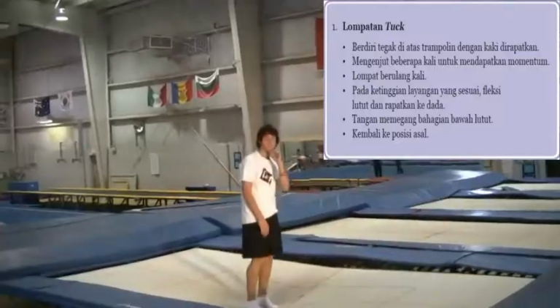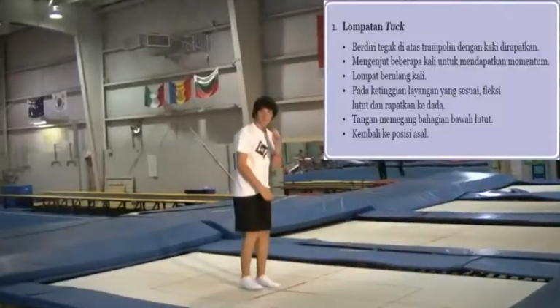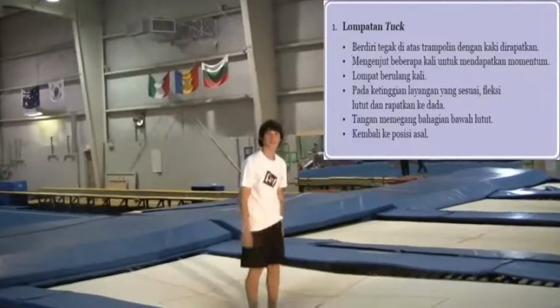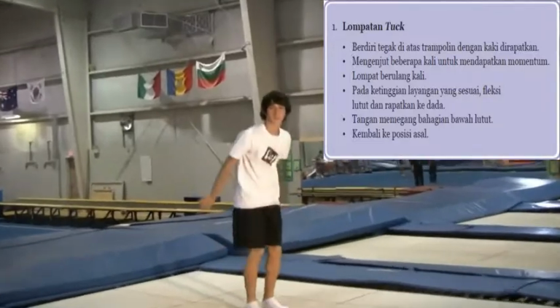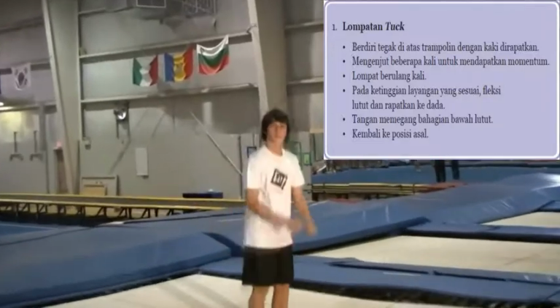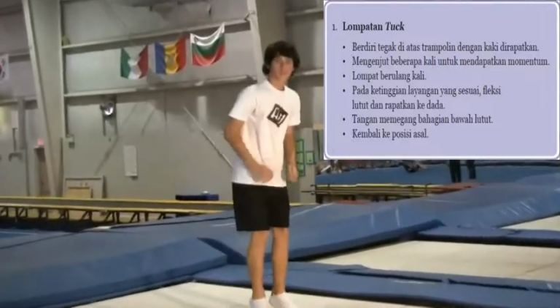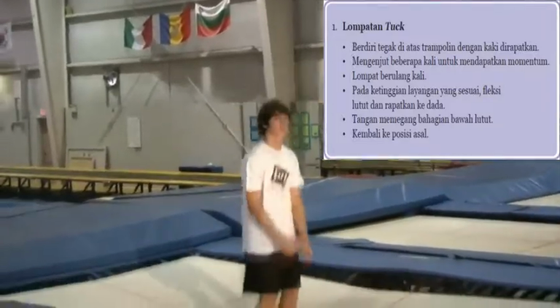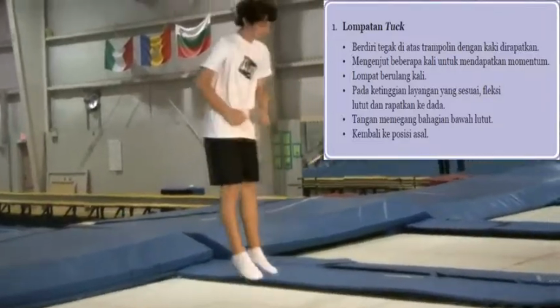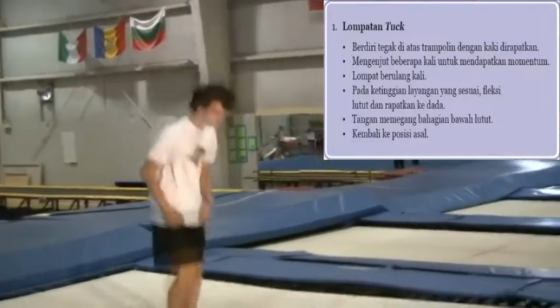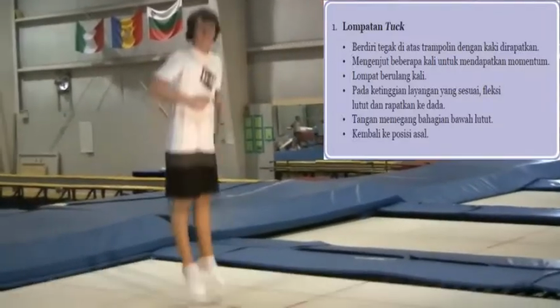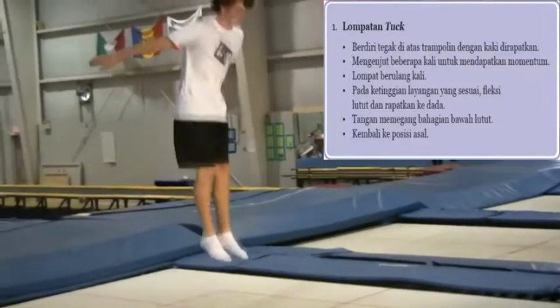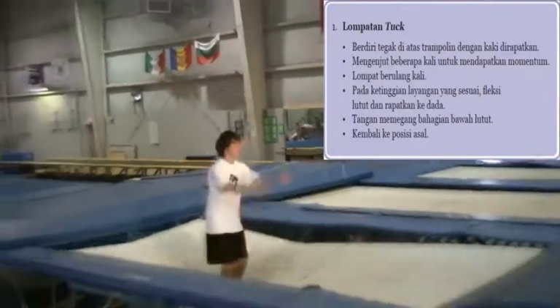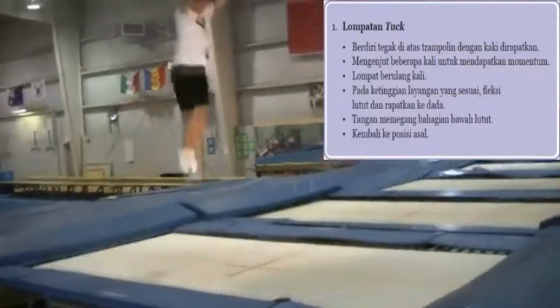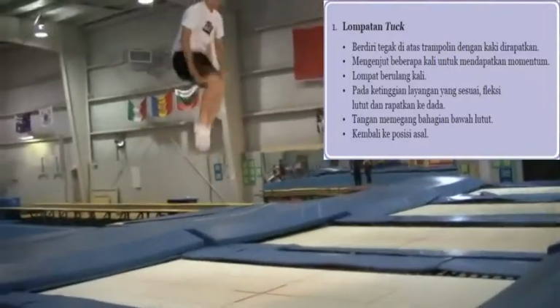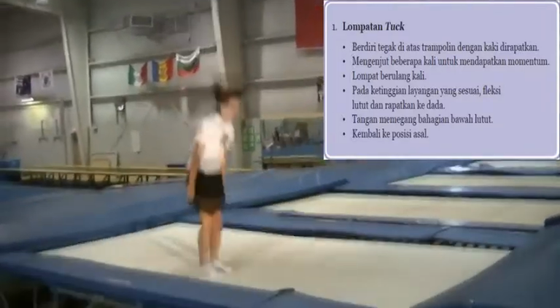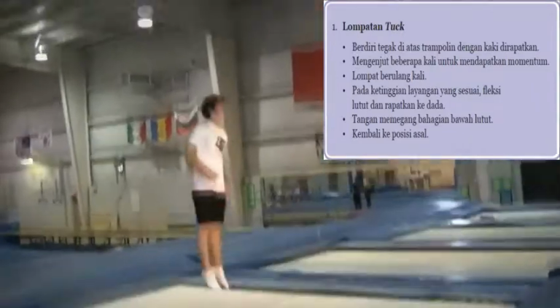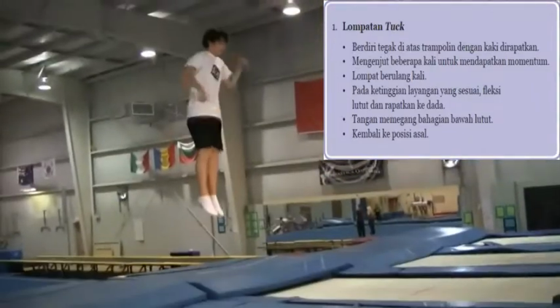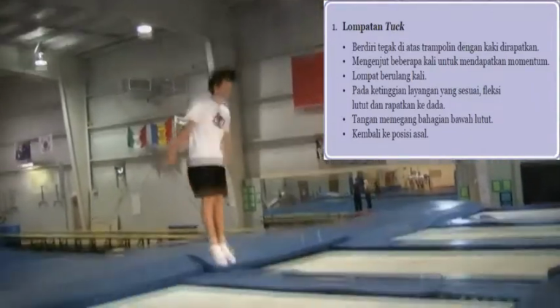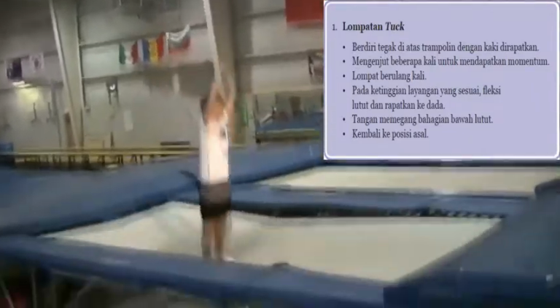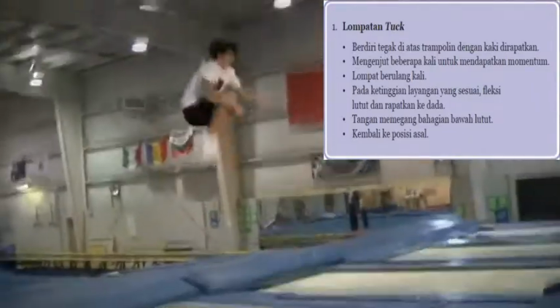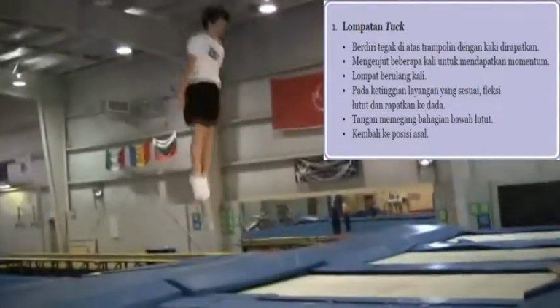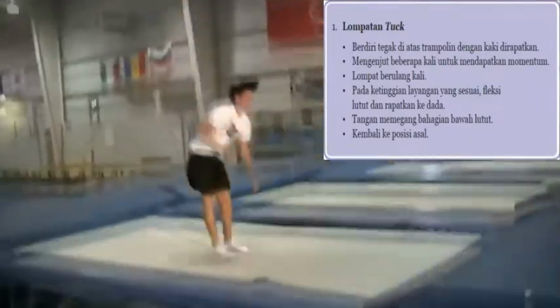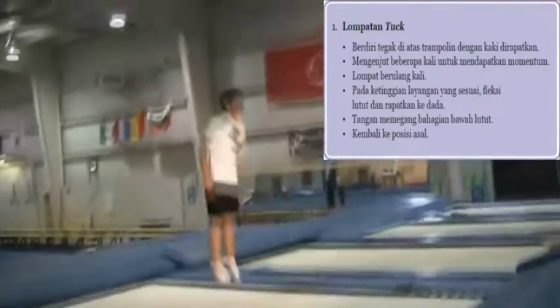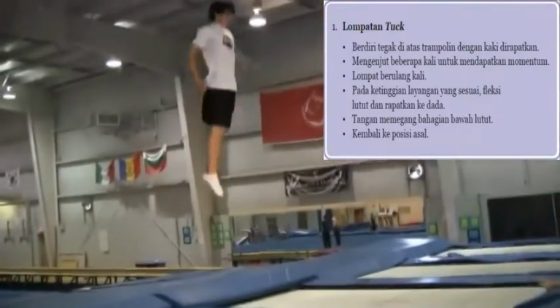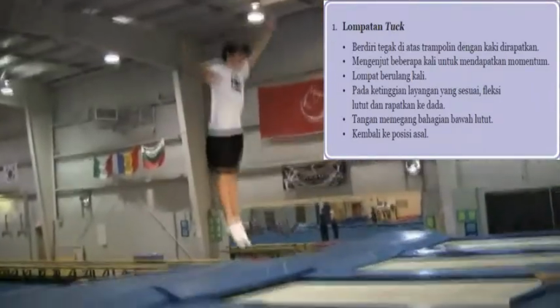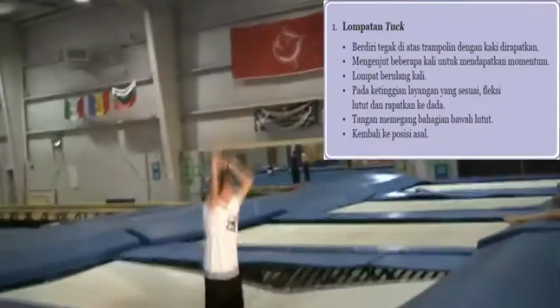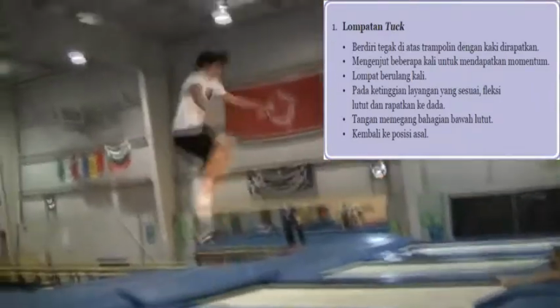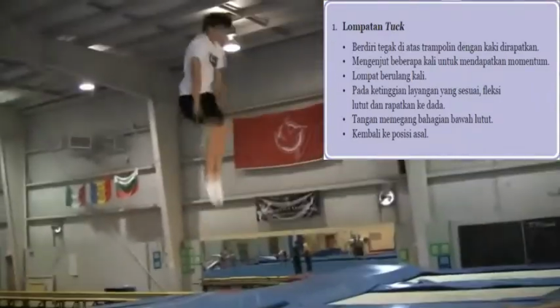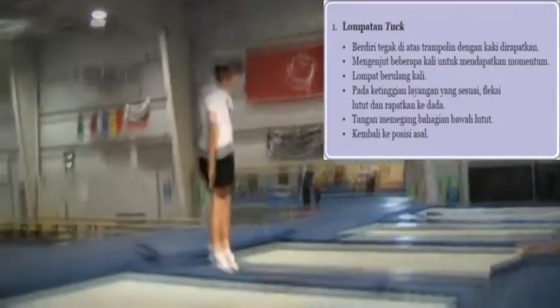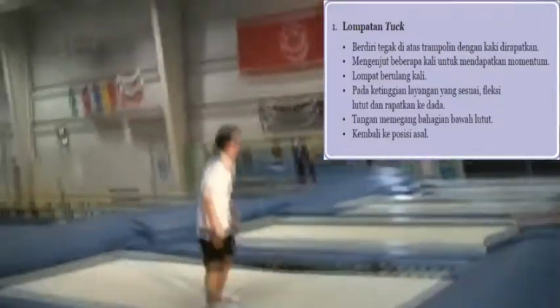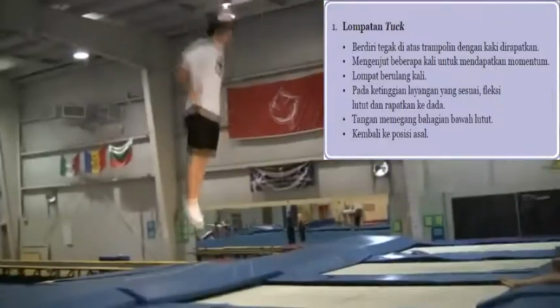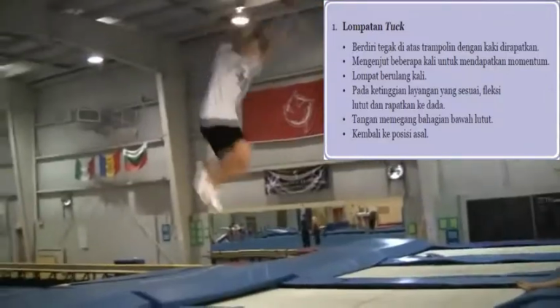First, we're going to do some moves that you do on your backyard trampoline. We're going to start with a tuck jump. As you can see, Cameron is pushing all the way up through his arms at the very tips of his fingers, touching his knees, and then kicking out before coming back into the trampoline.